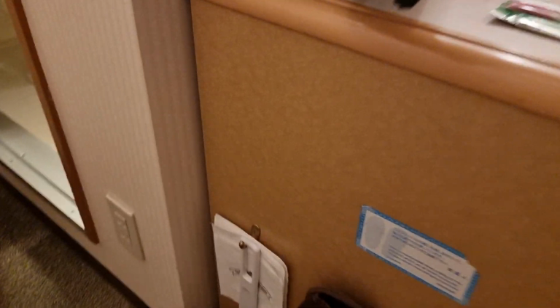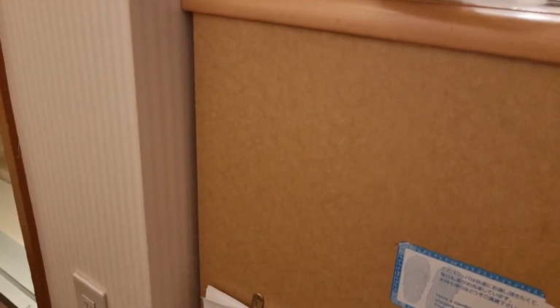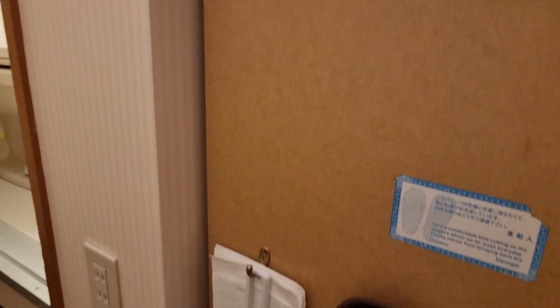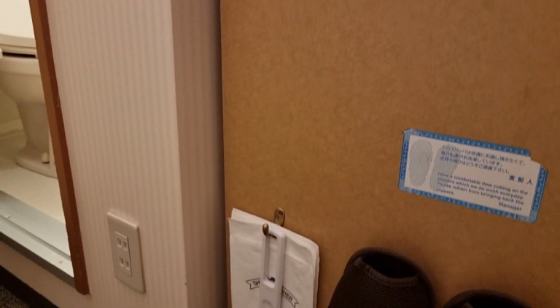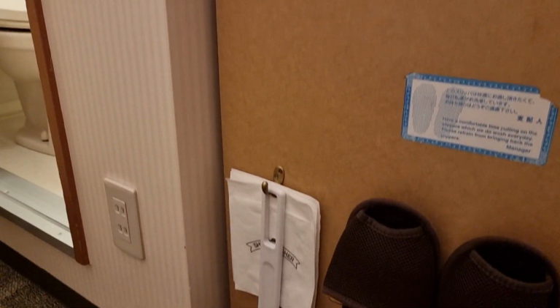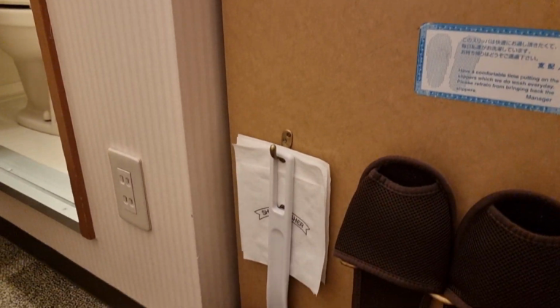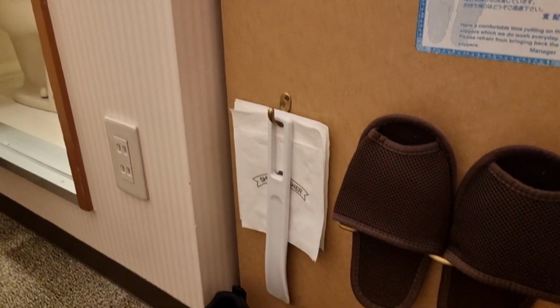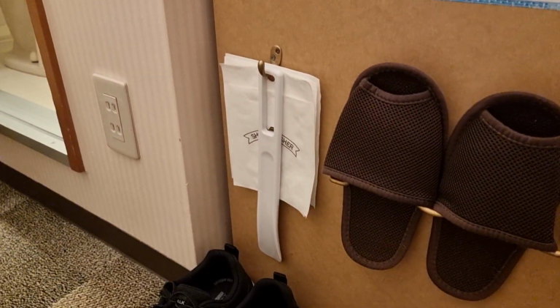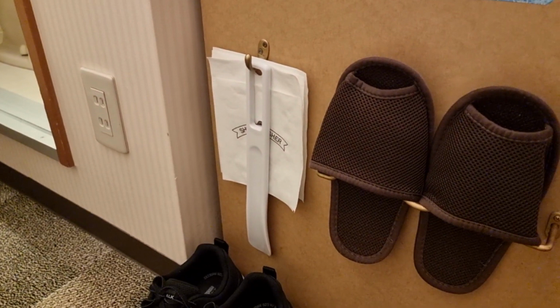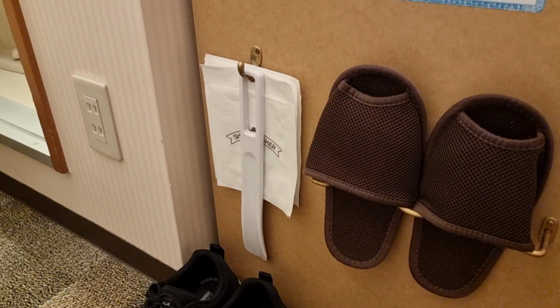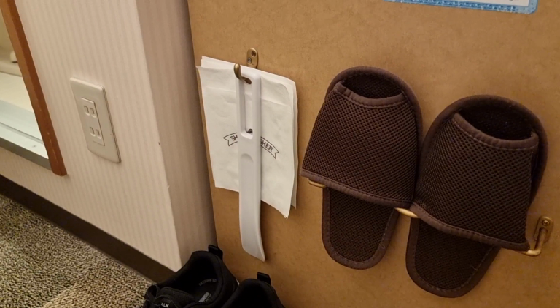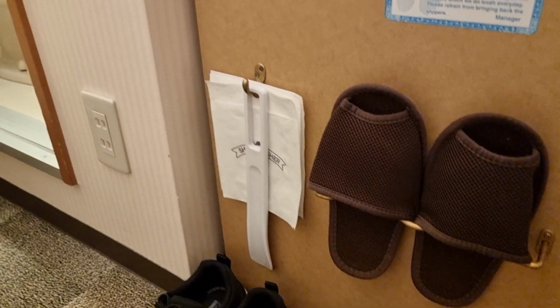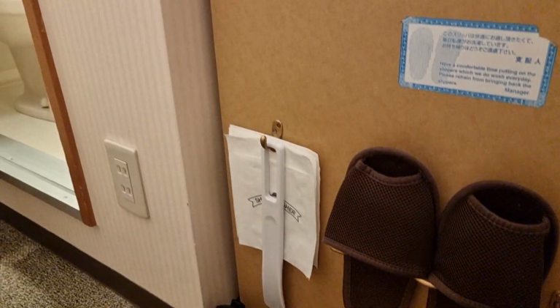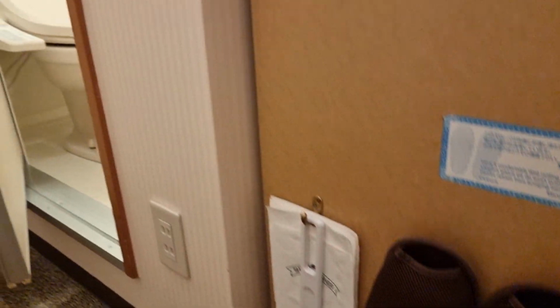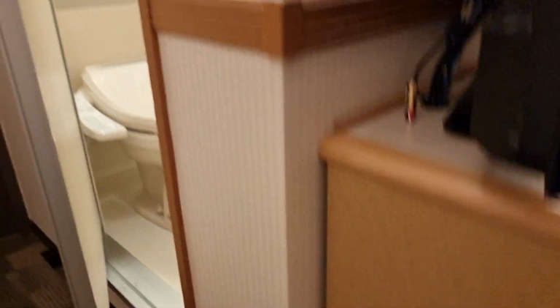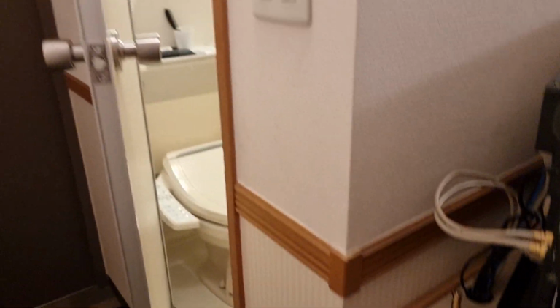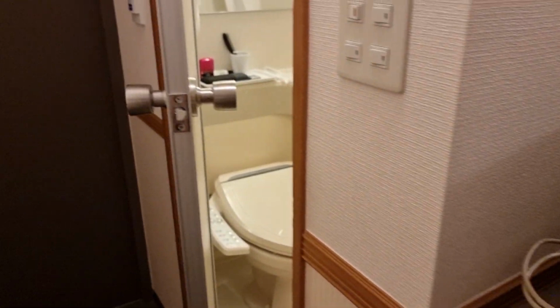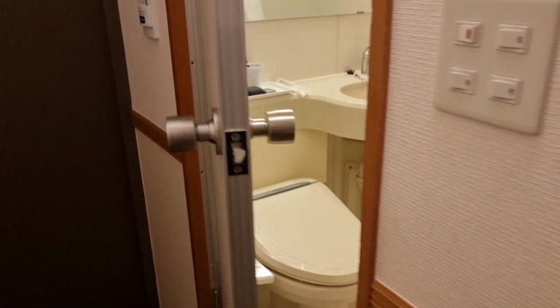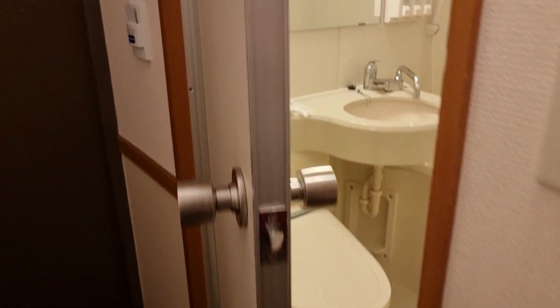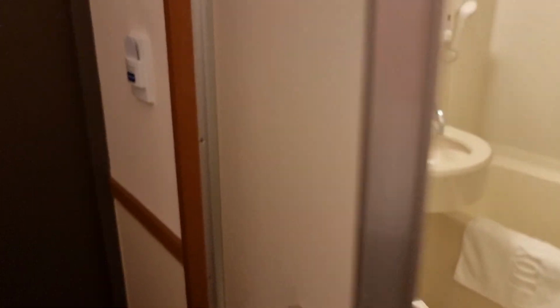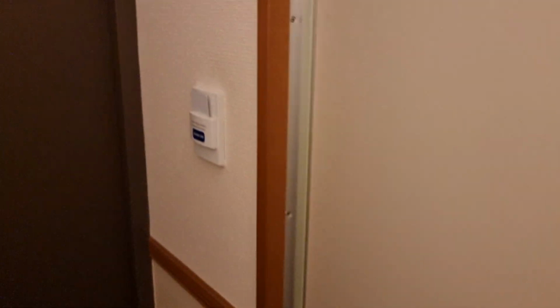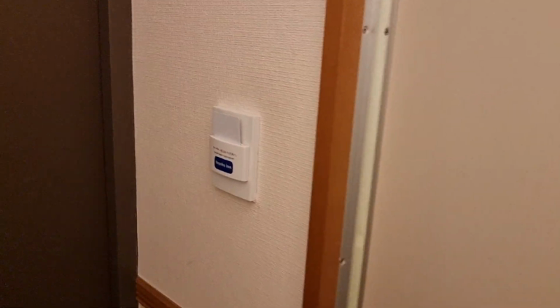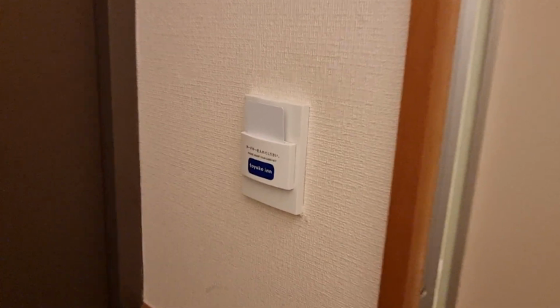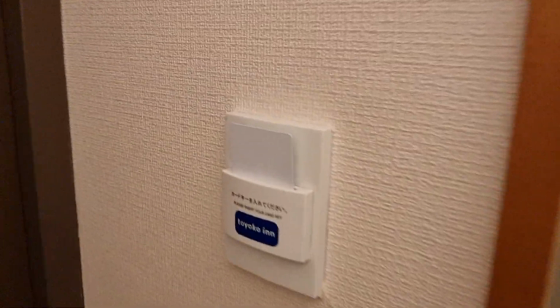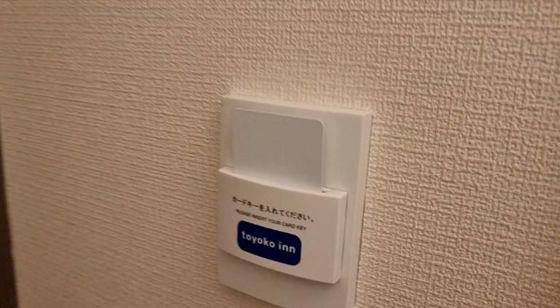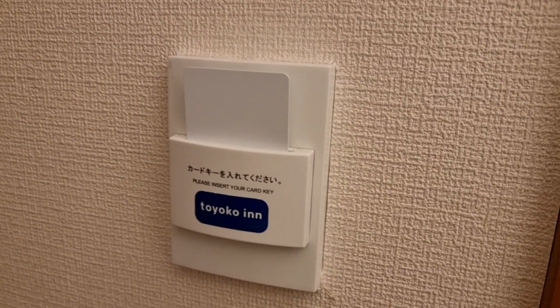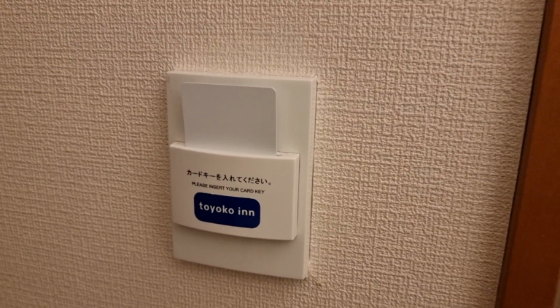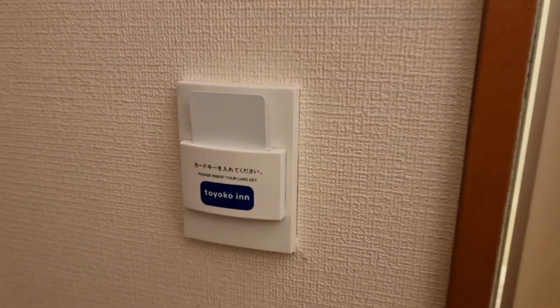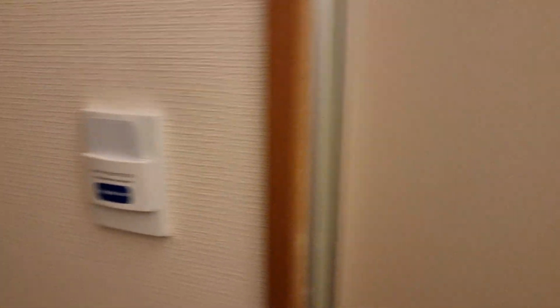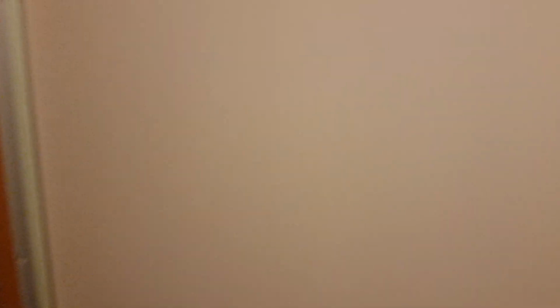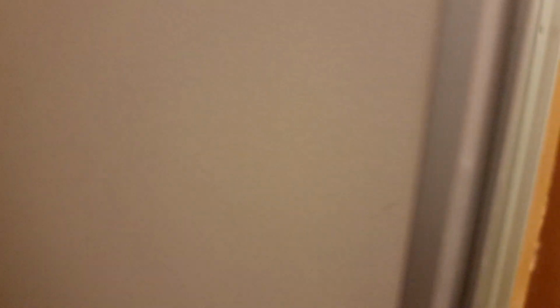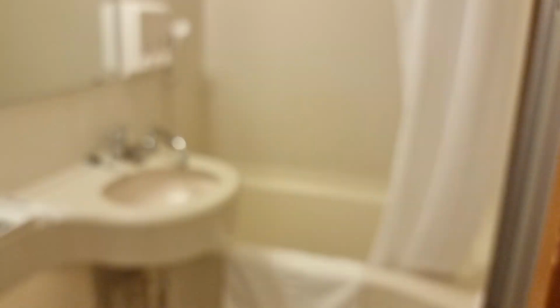Here we have some outlets as well as the slippers and shoe accessories. And on the left as you enter you of course have your key holder for the room power and the bathroom.